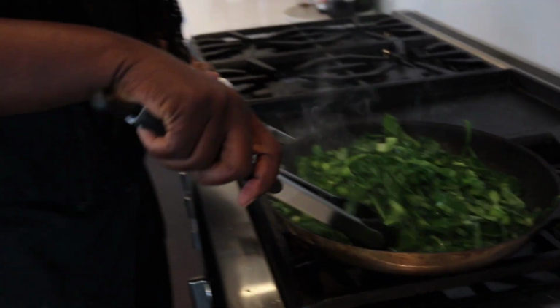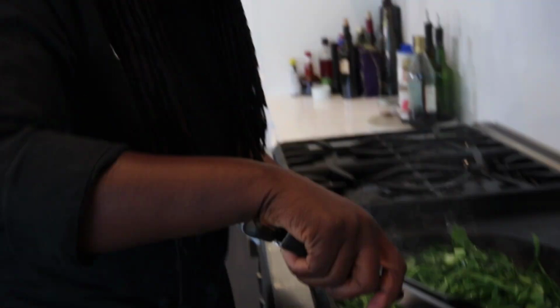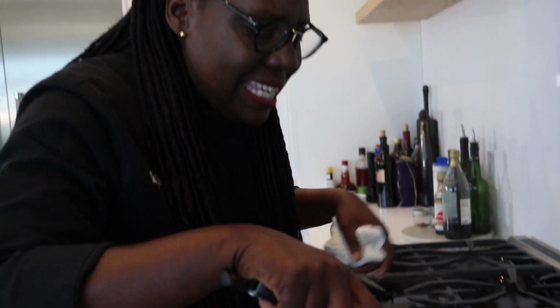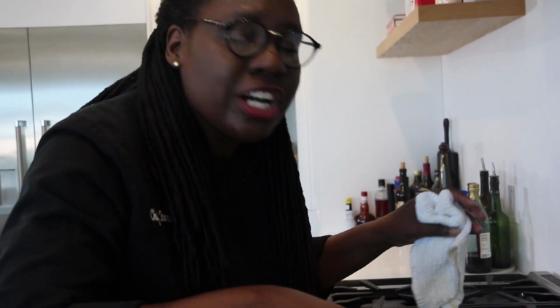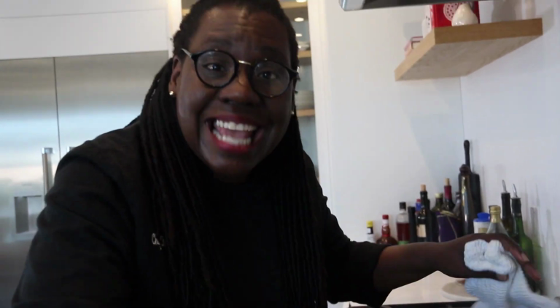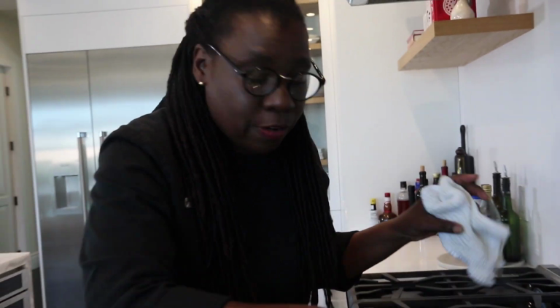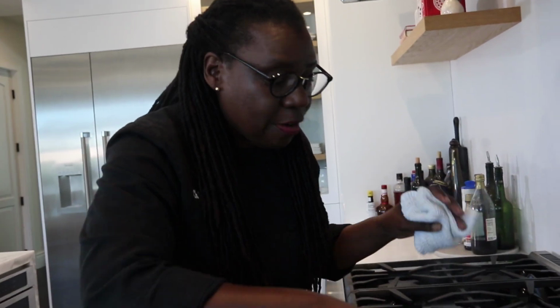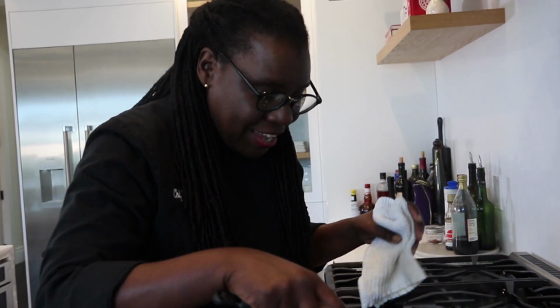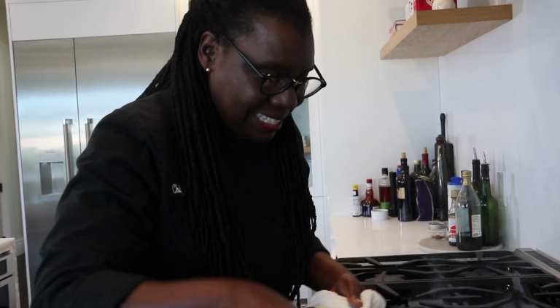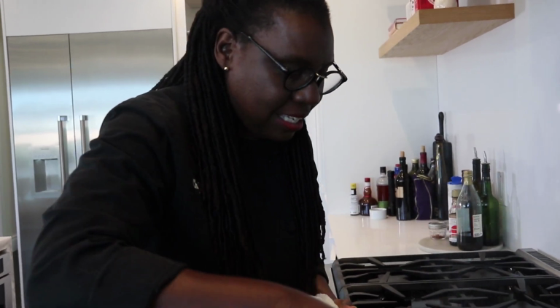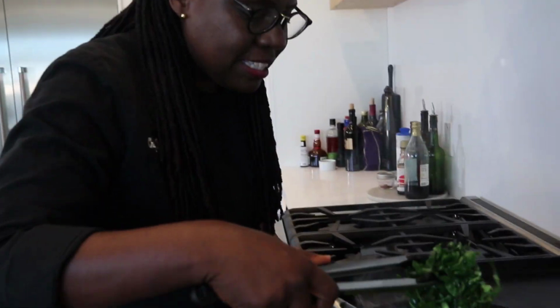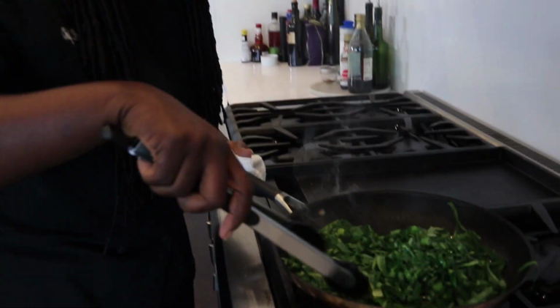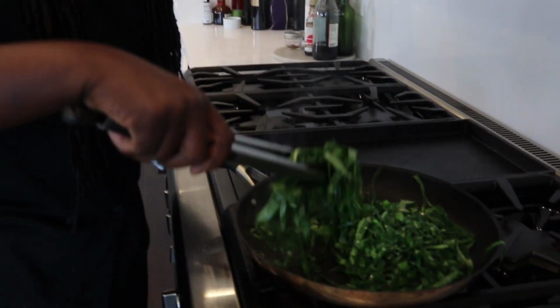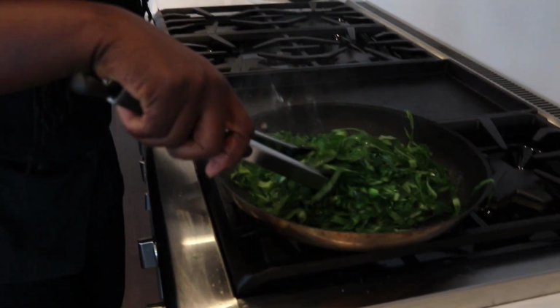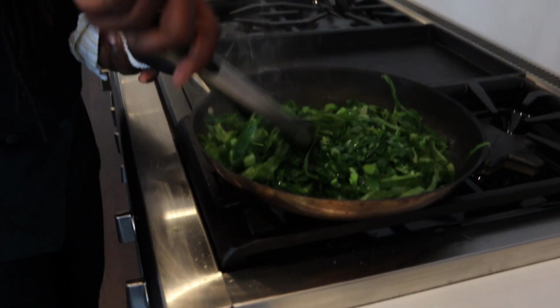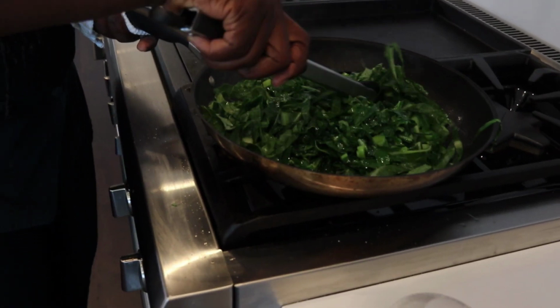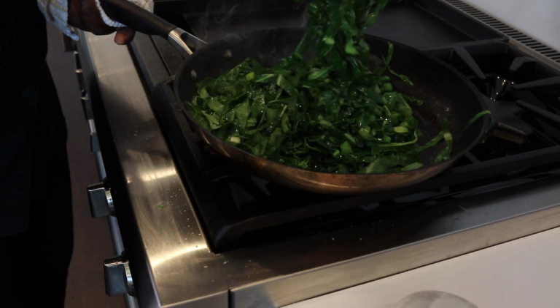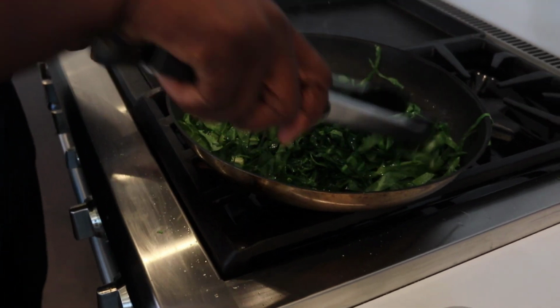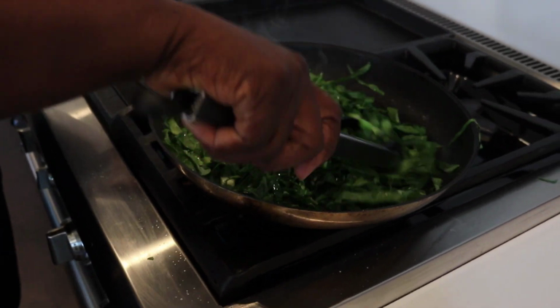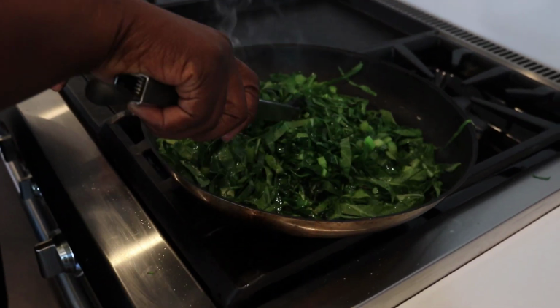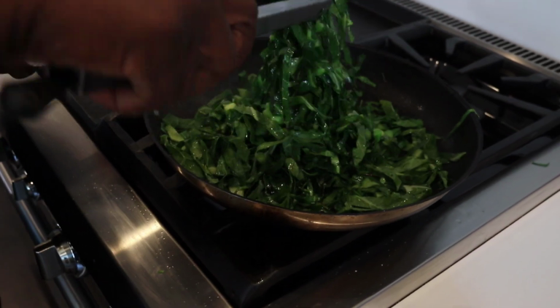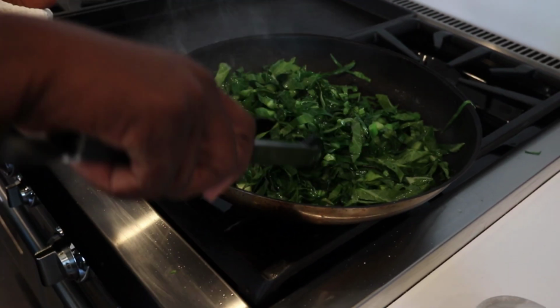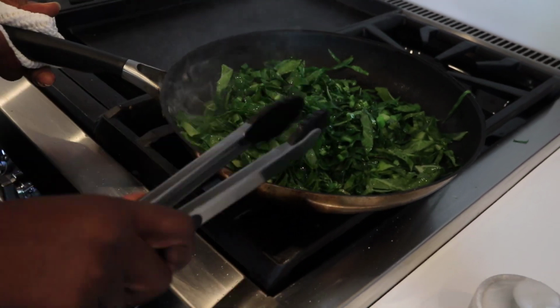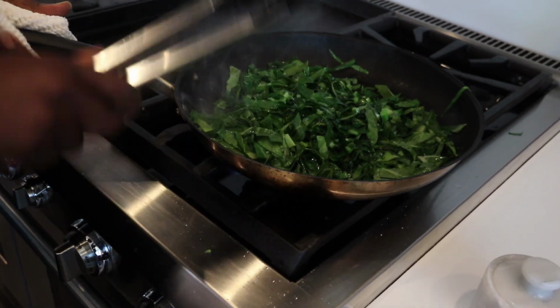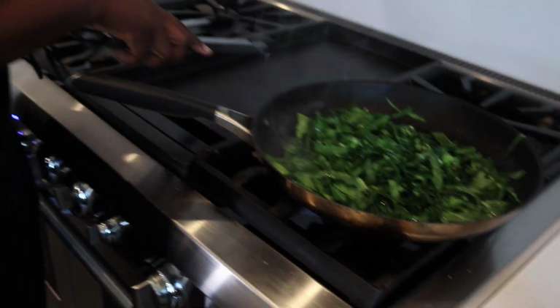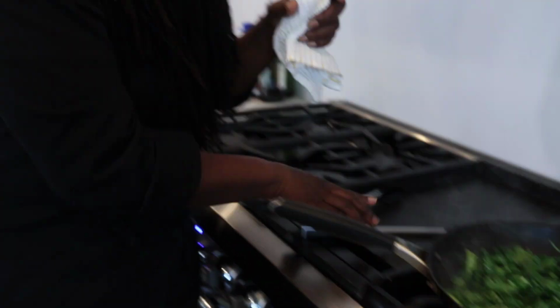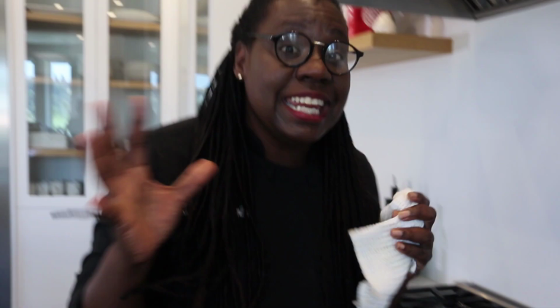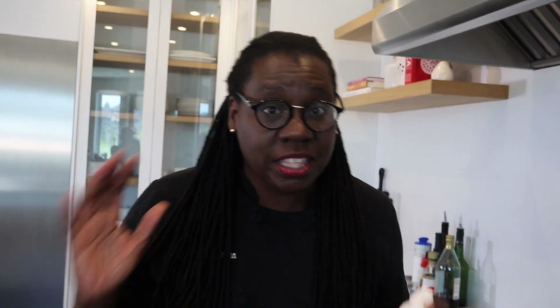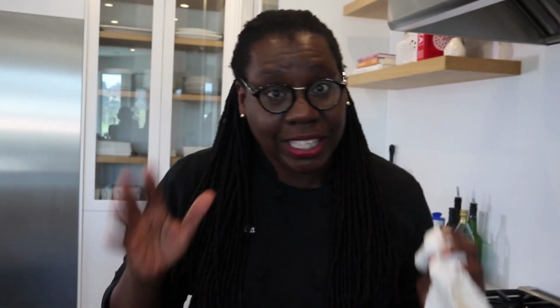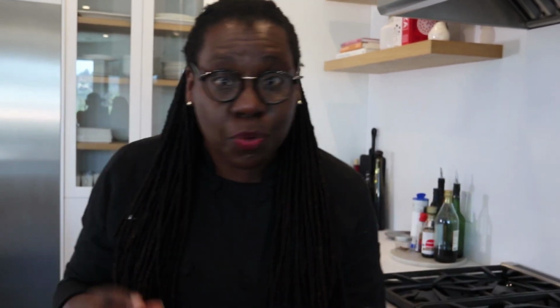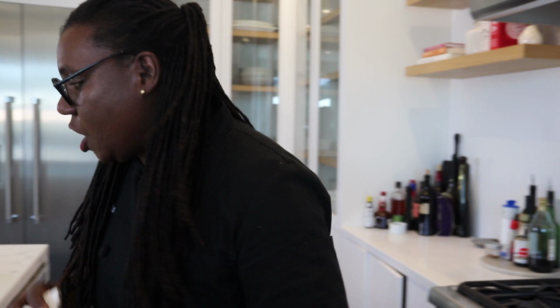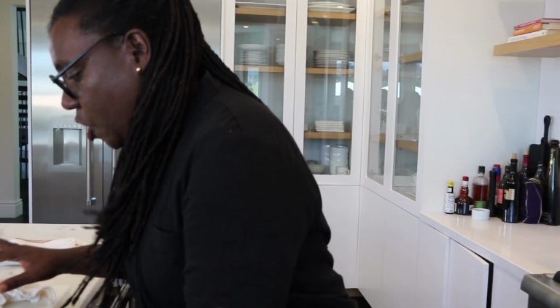As you can see, it cooks down very fast. It's gonna wilt down, and just when it starts to wilt, that's when we're gonna hit it with the garlic.